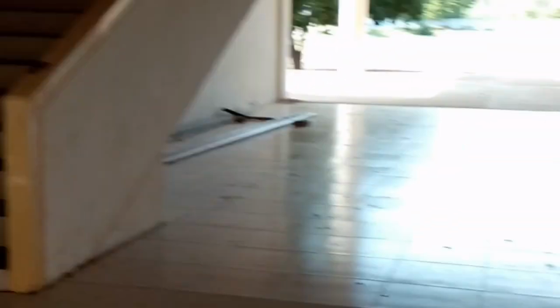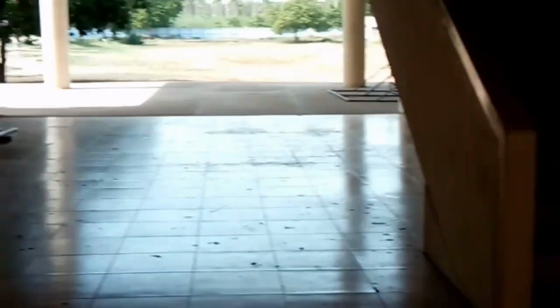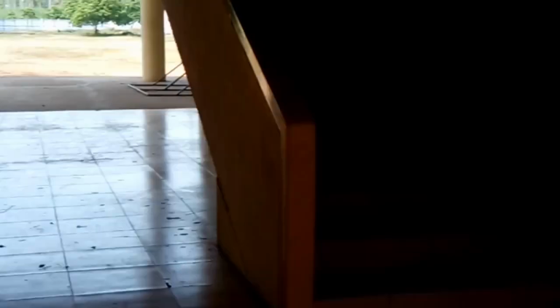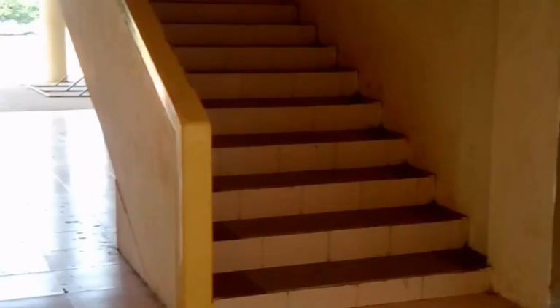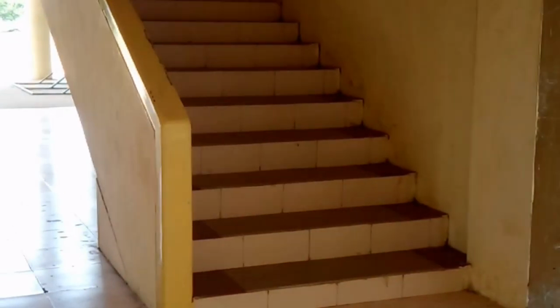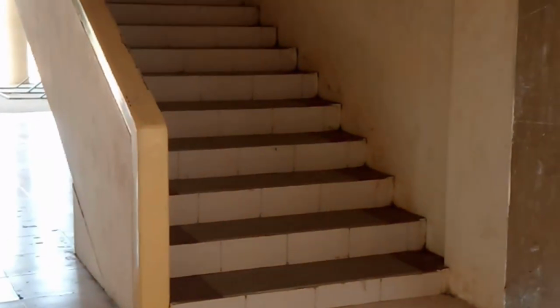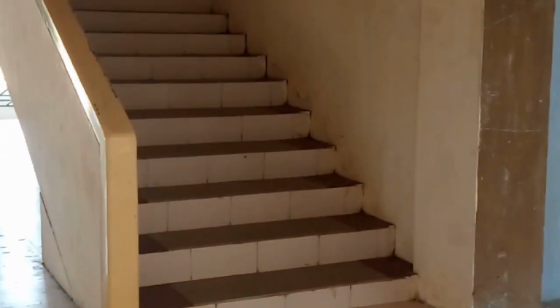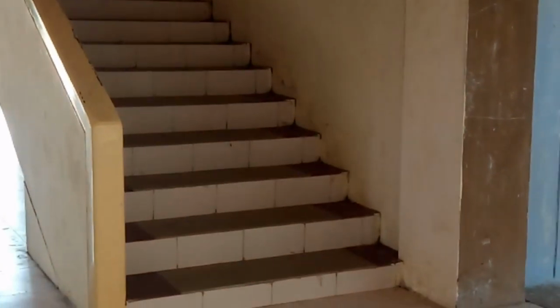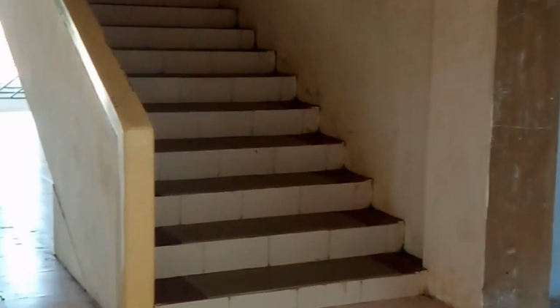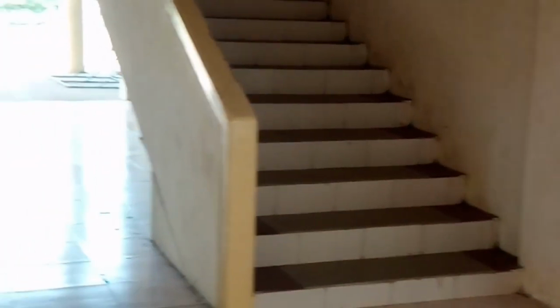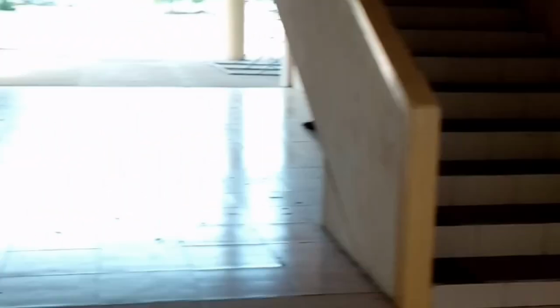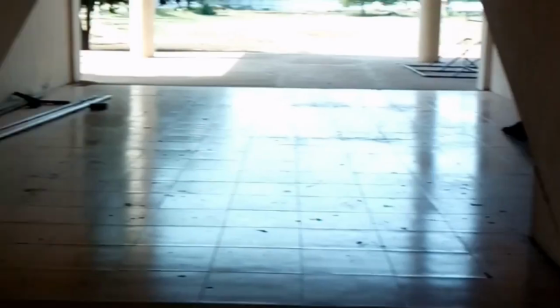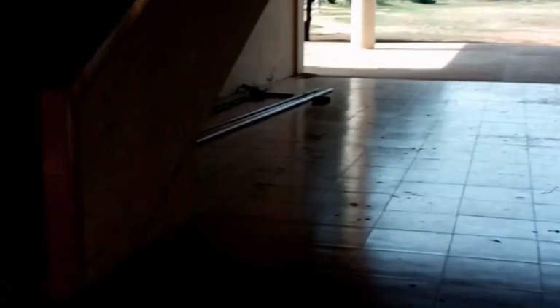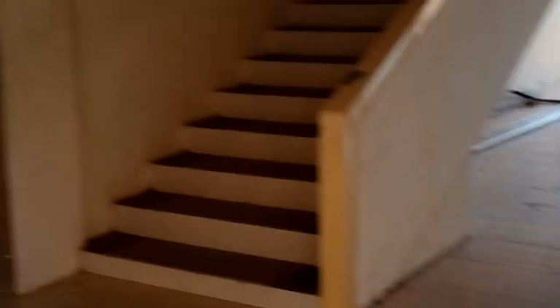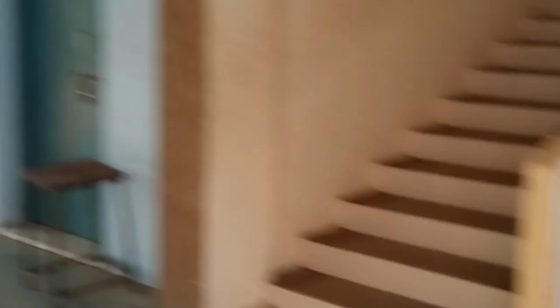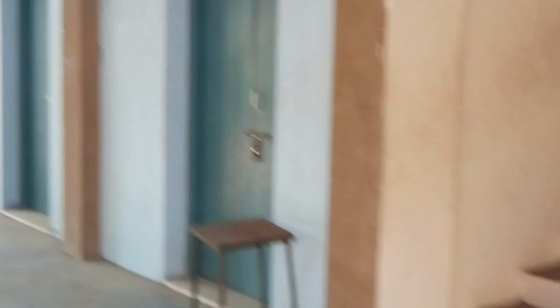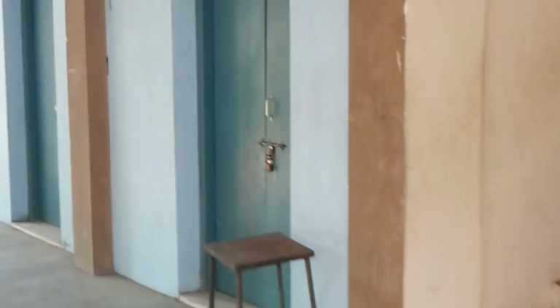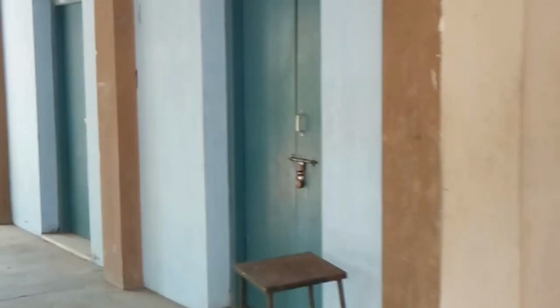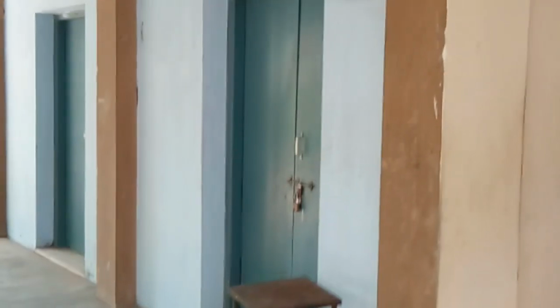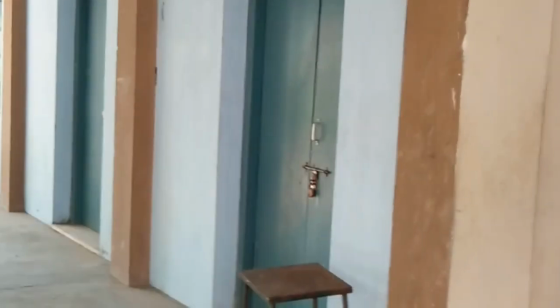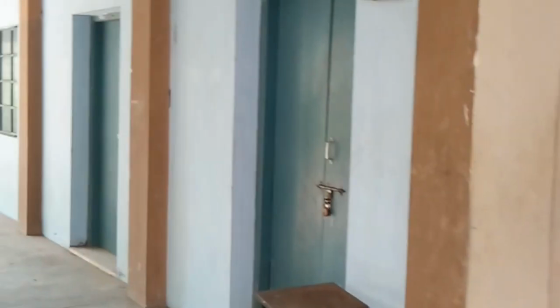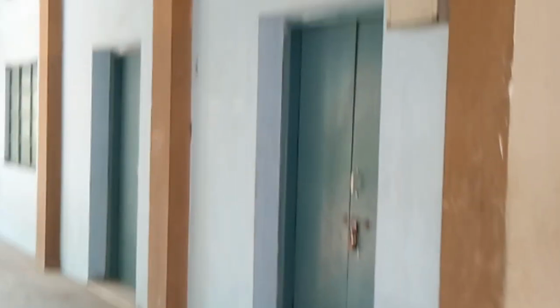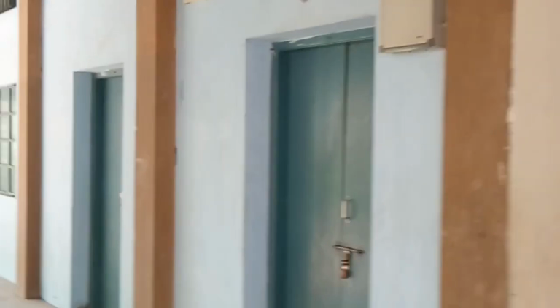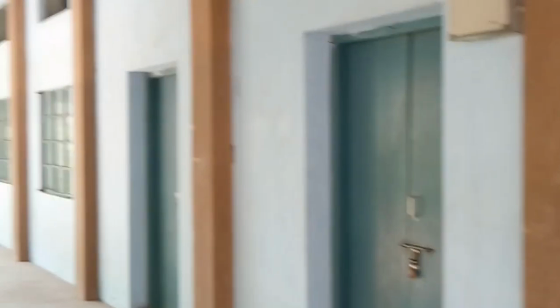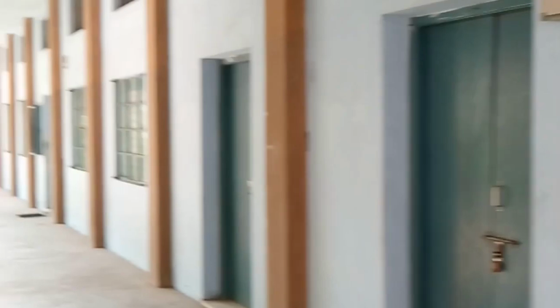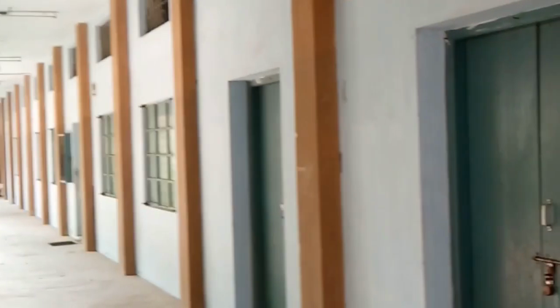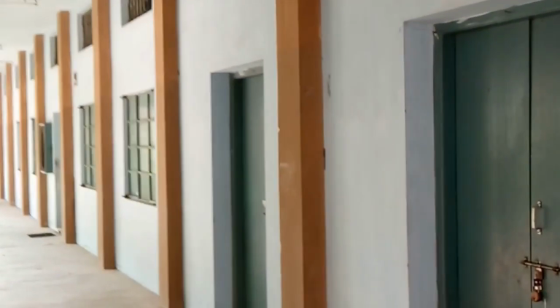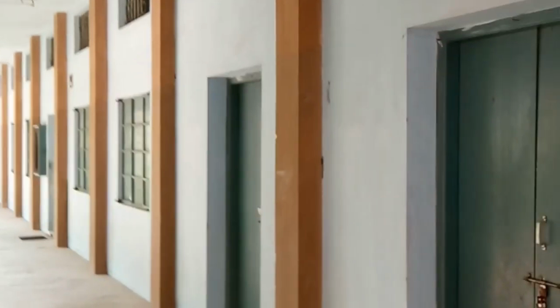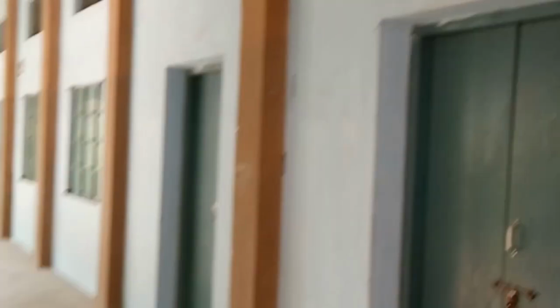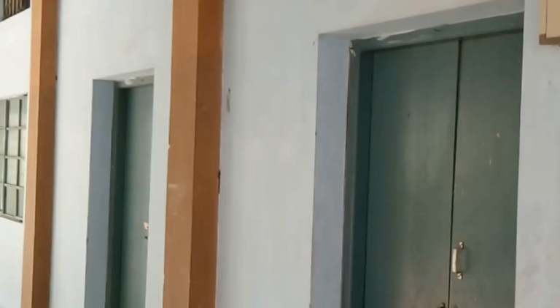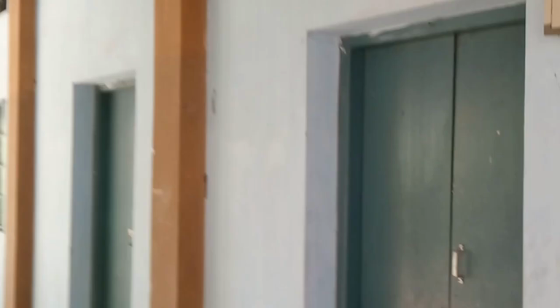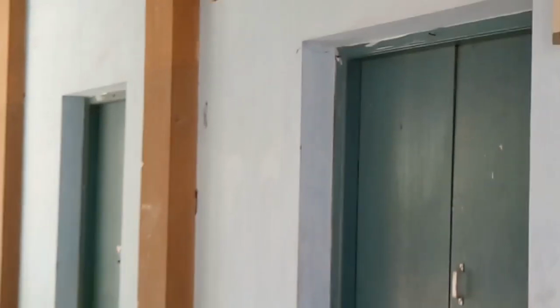We use this staircase to go to the first floor. There are two. Here it is — the chemistry lab. Now it is closed.